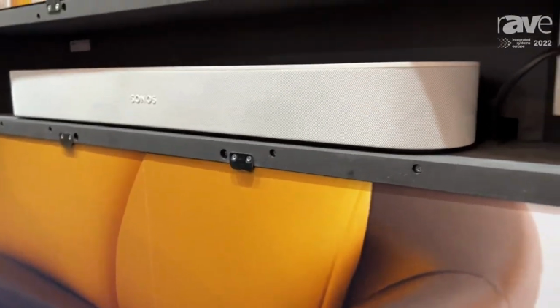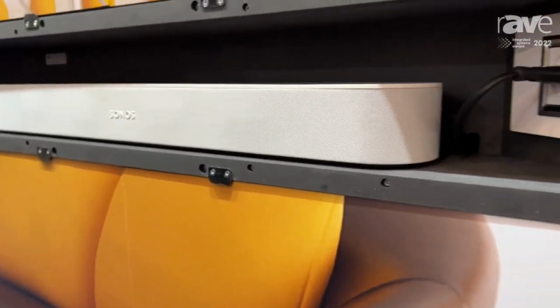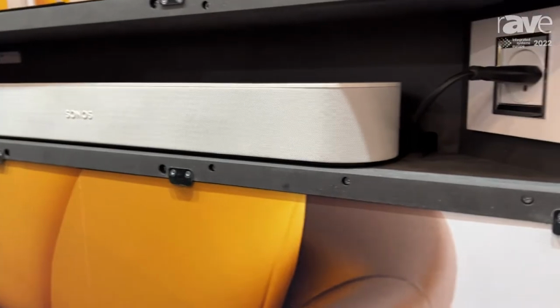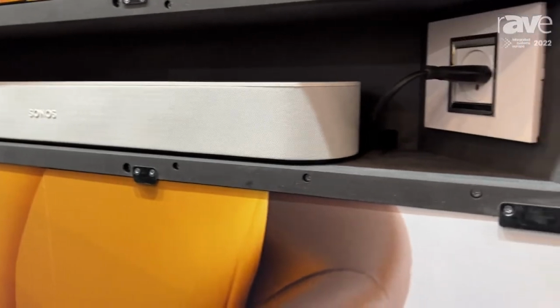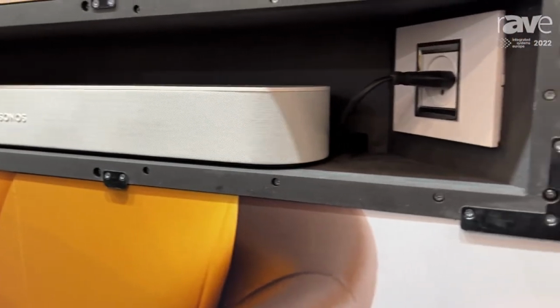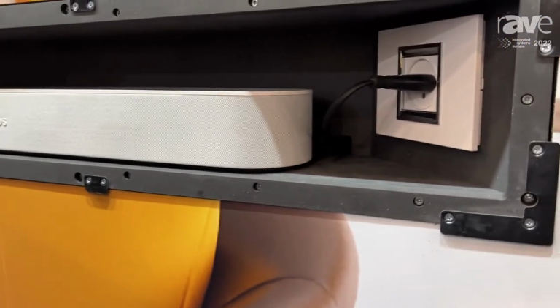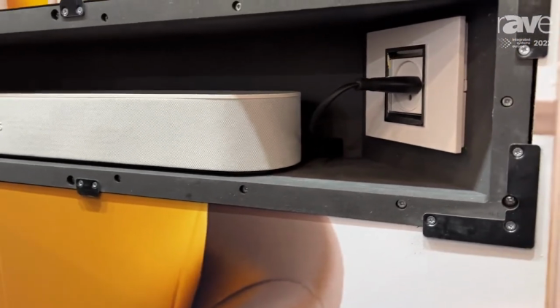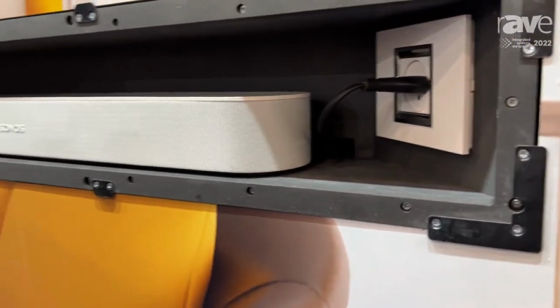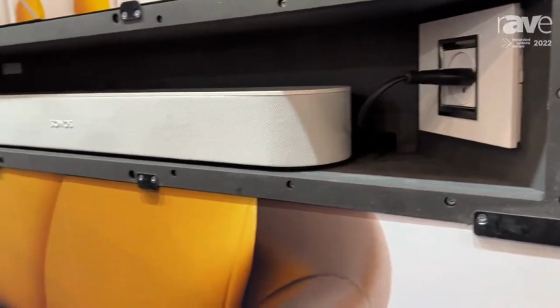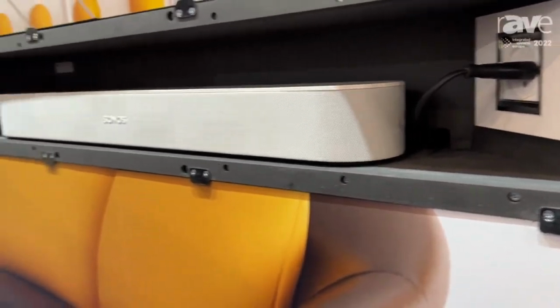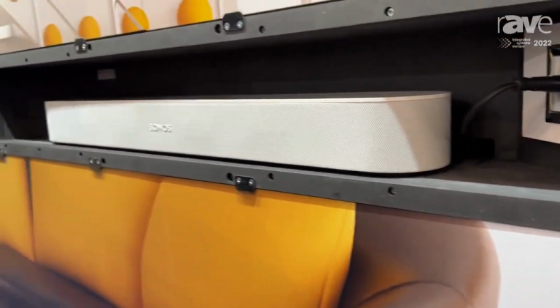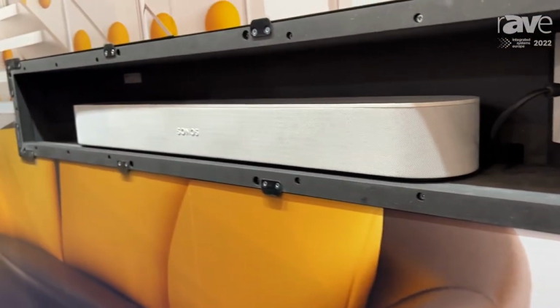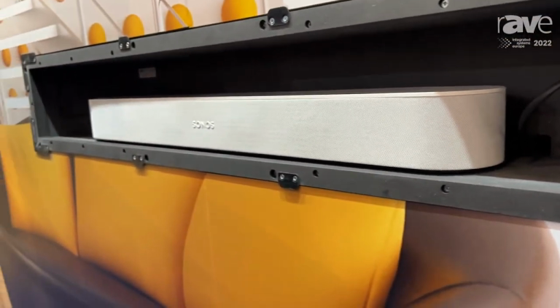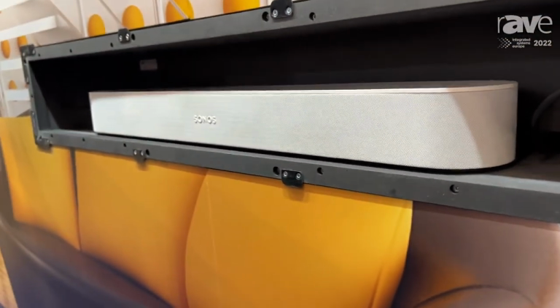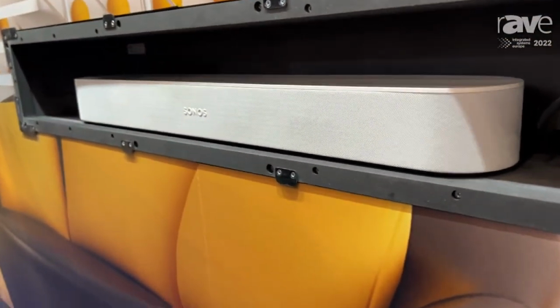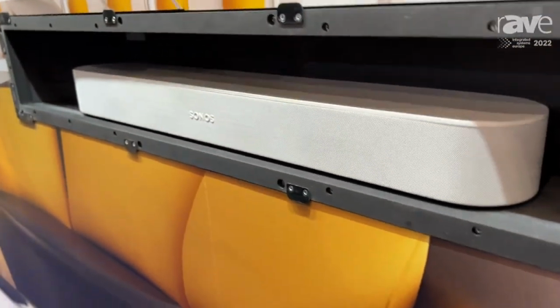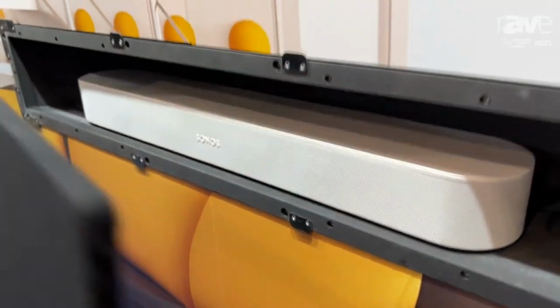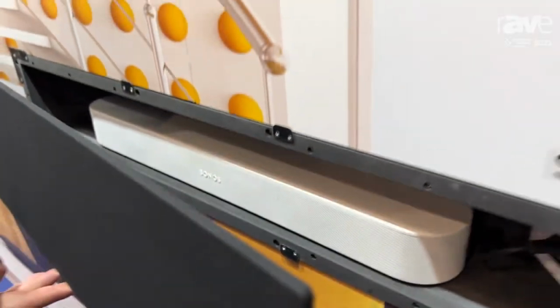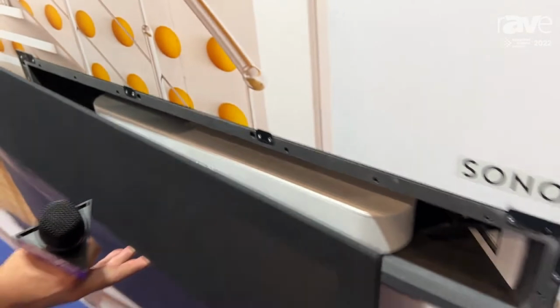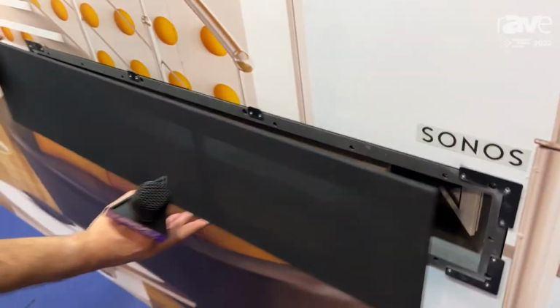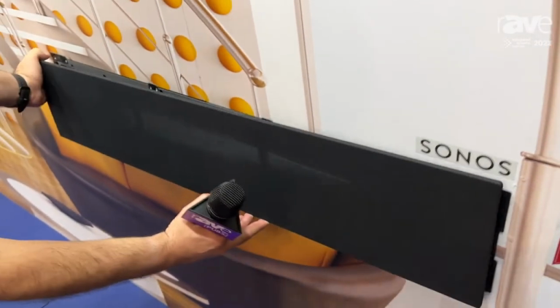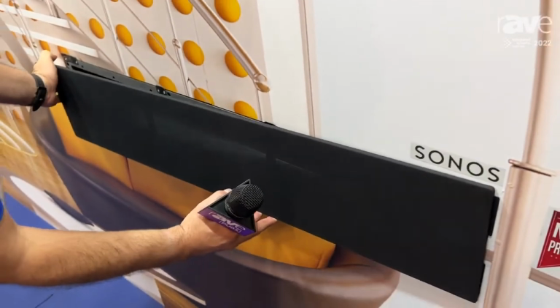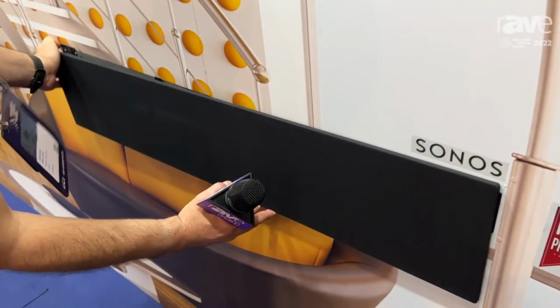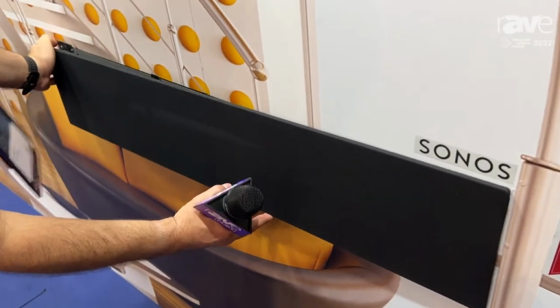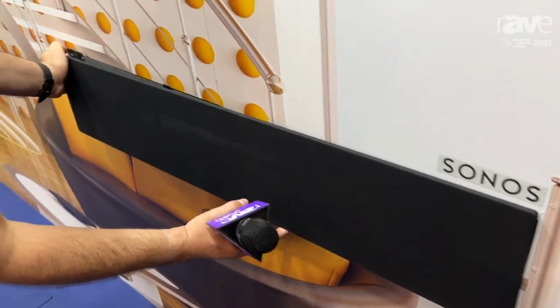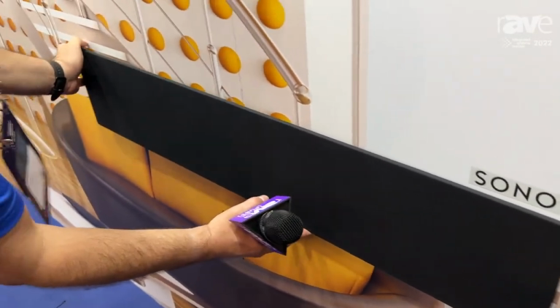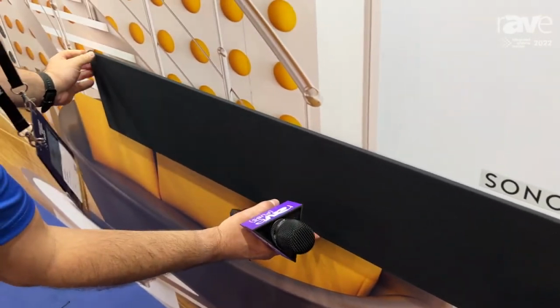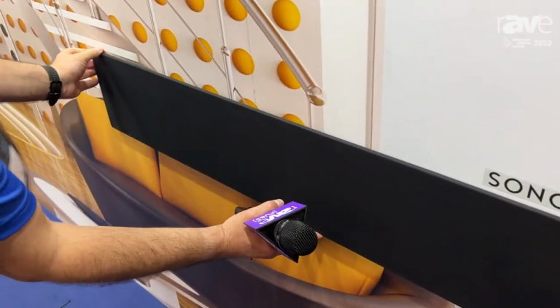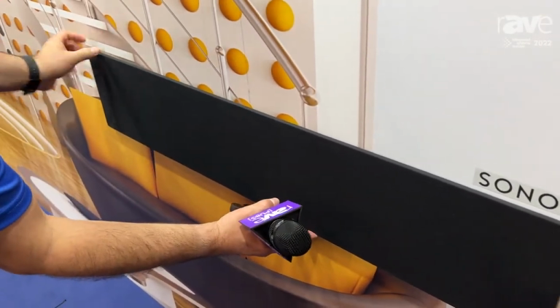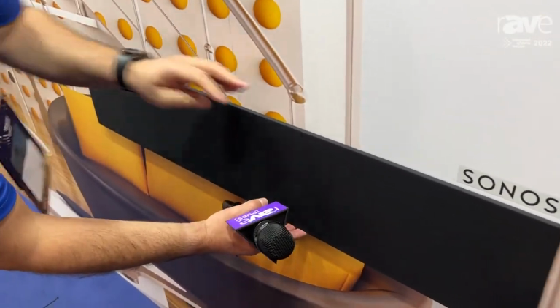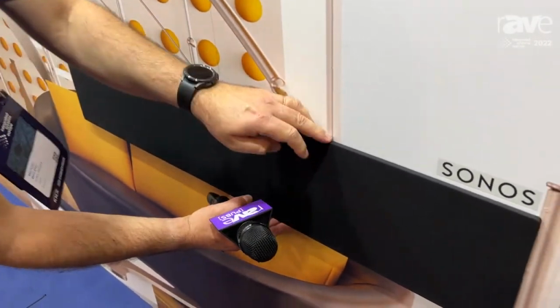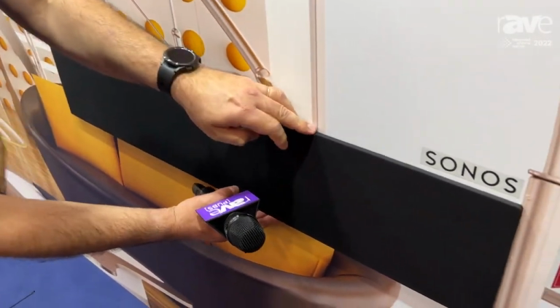It's a new wall mount that you can install in the wall, and it has an acoustic bezel that is IR transparent.